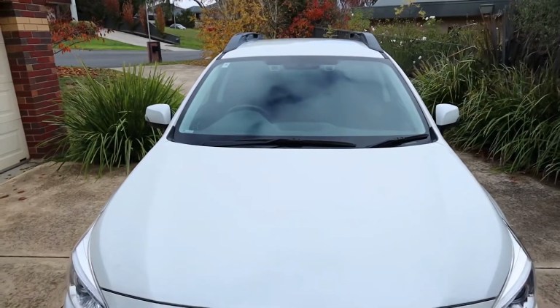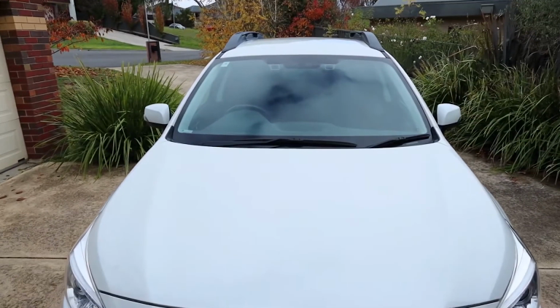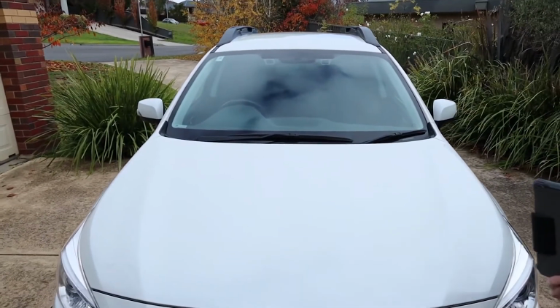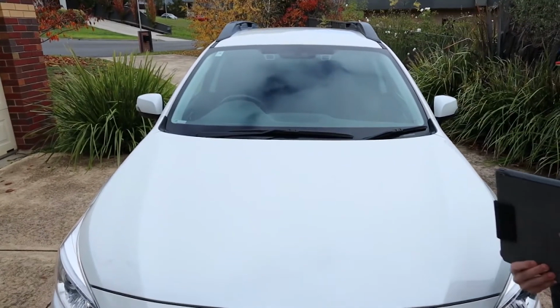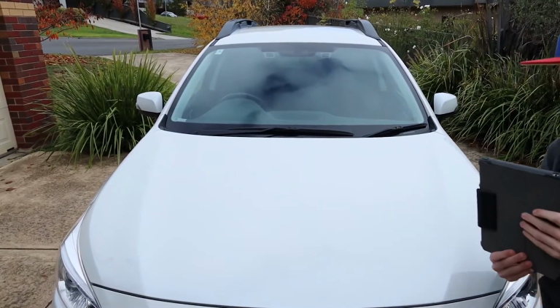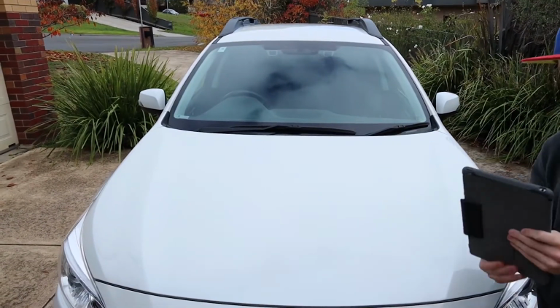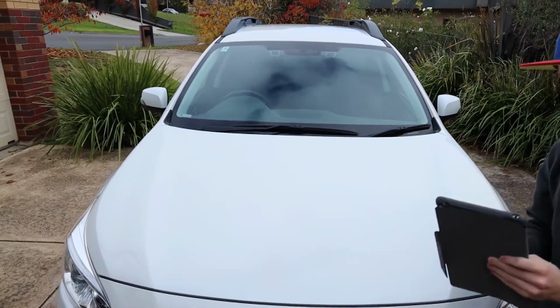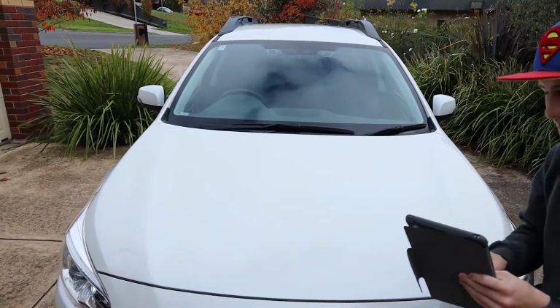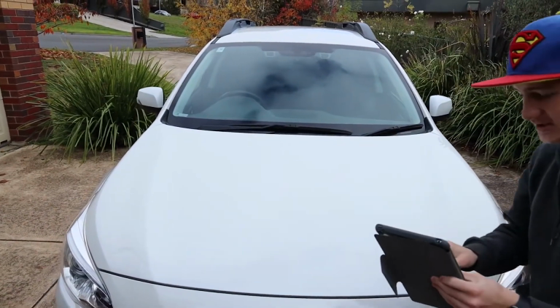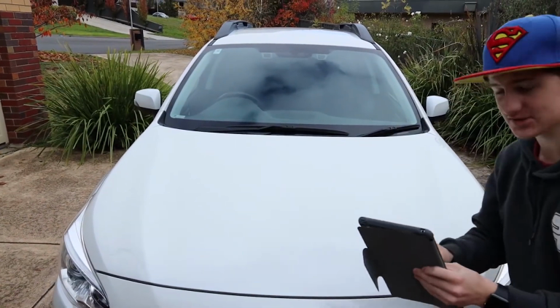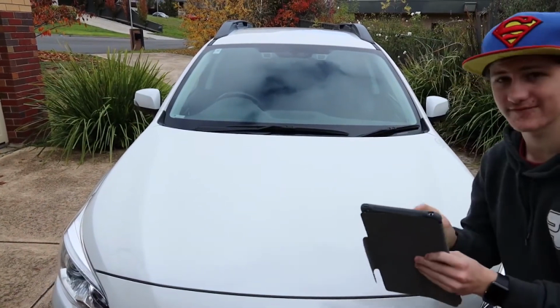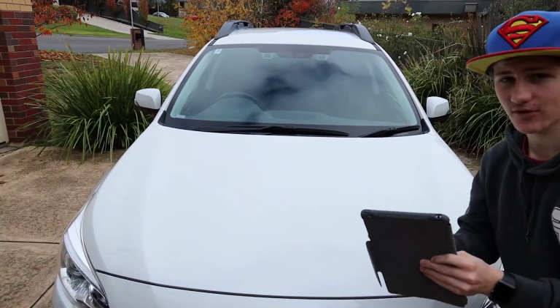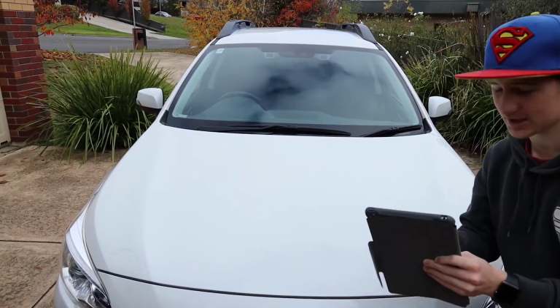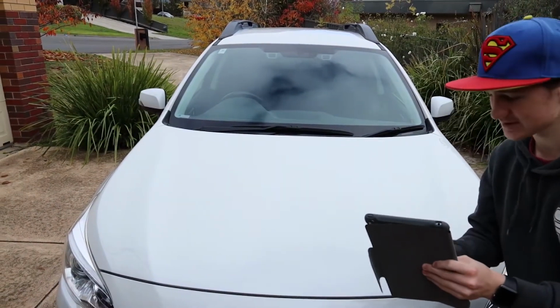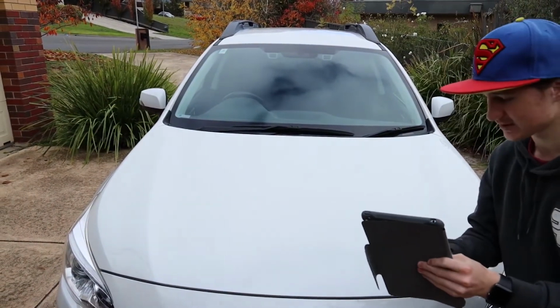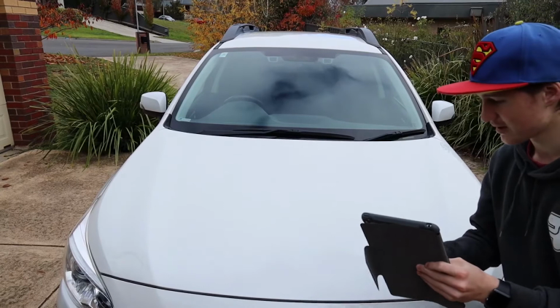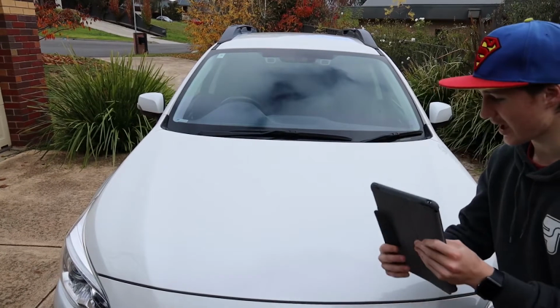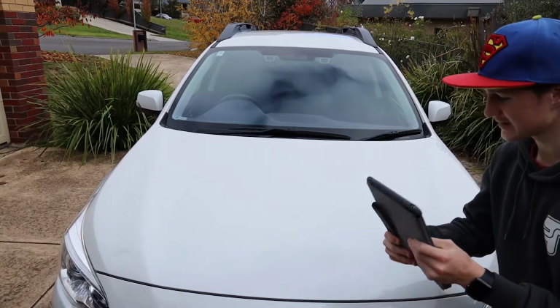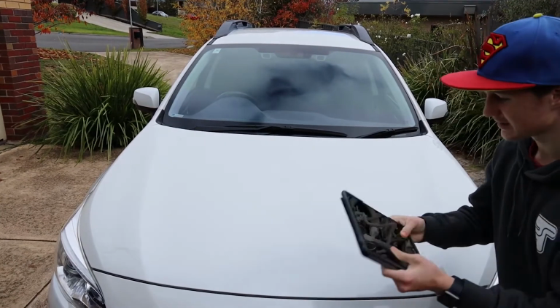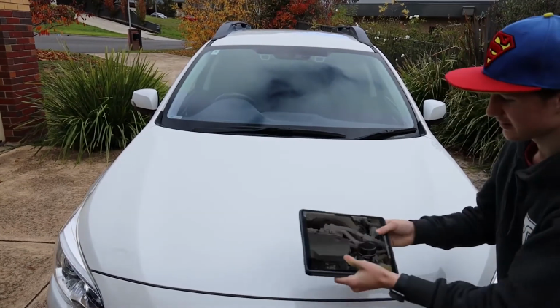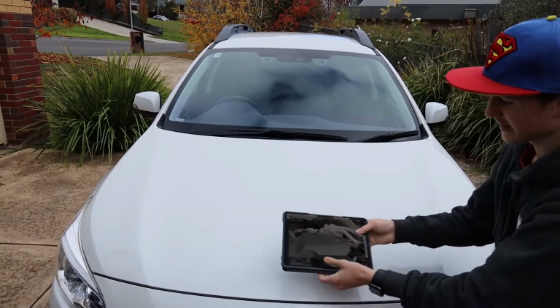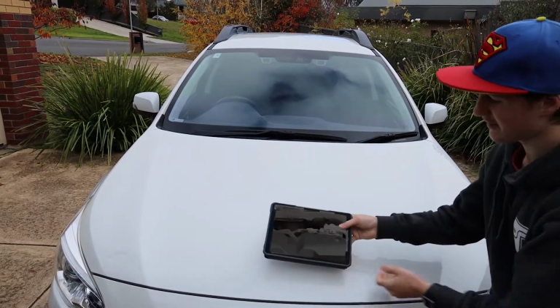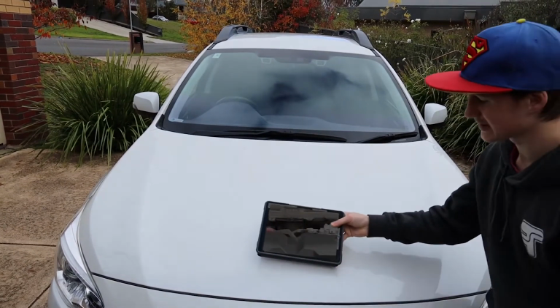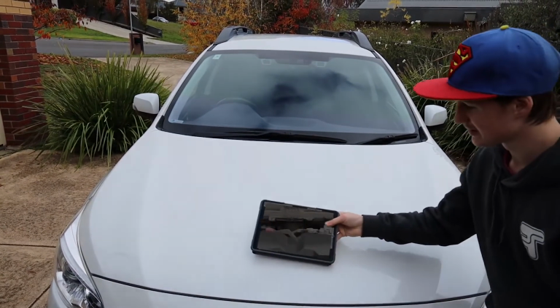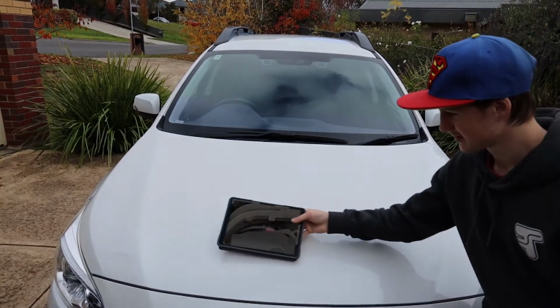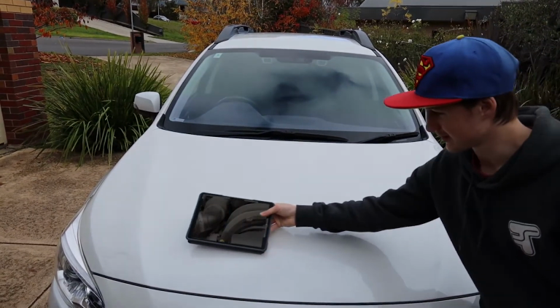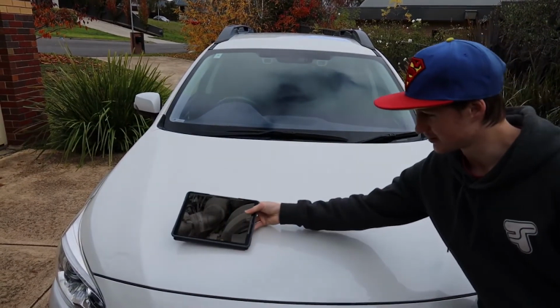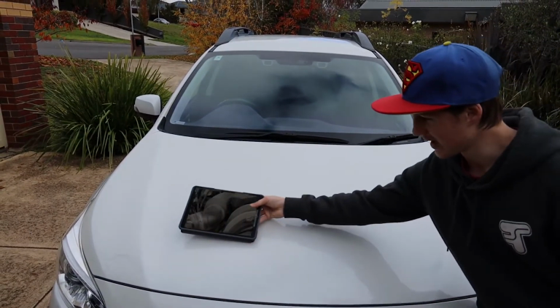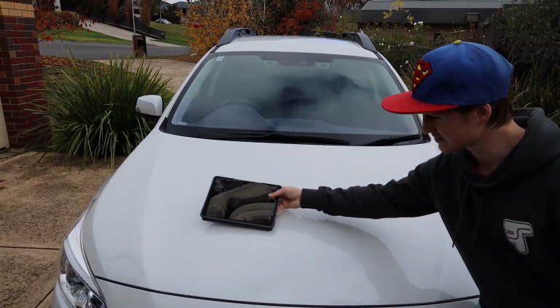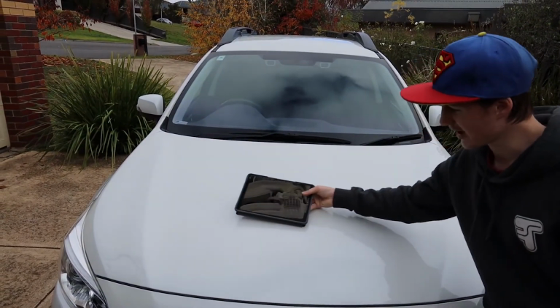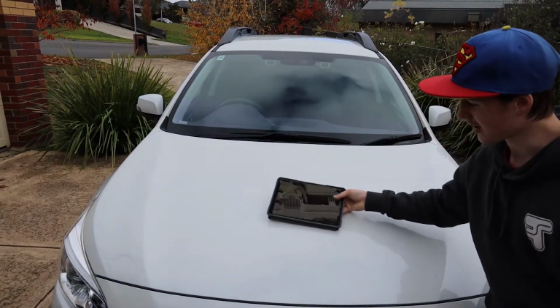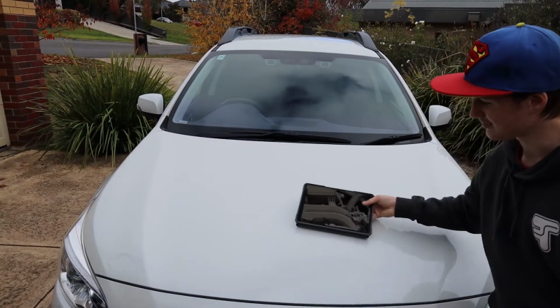You've got to do that two times, and then you touch the screen four times — and there you have it: an x-ray iPad.